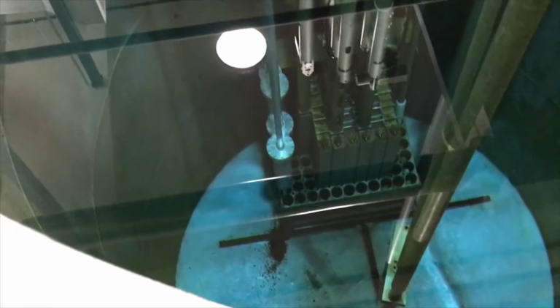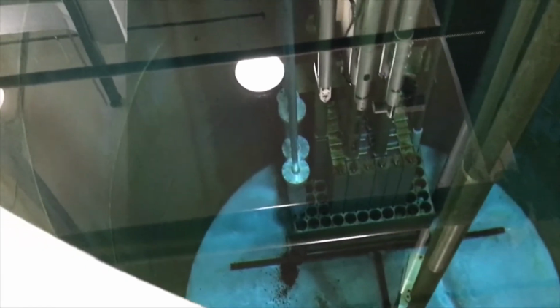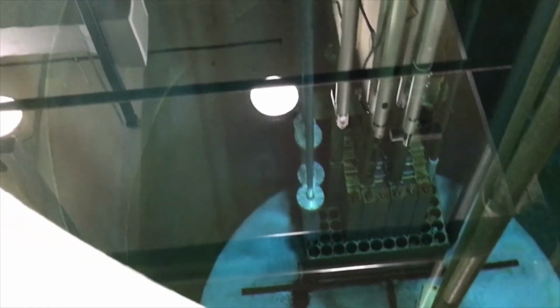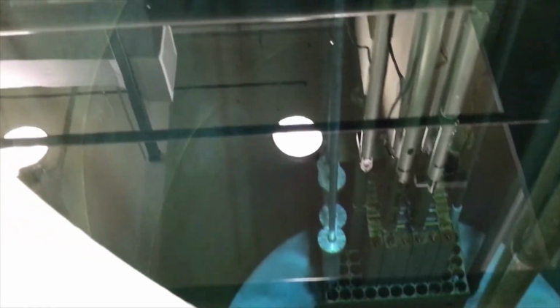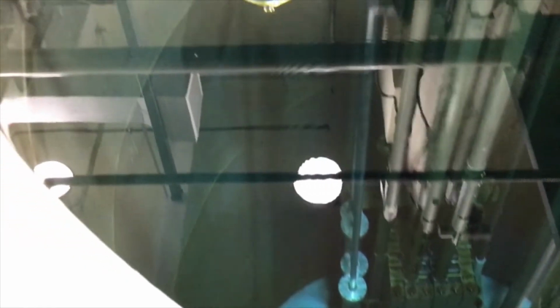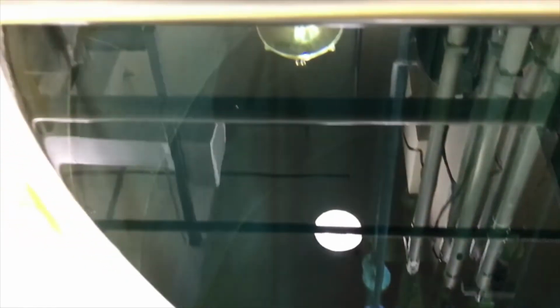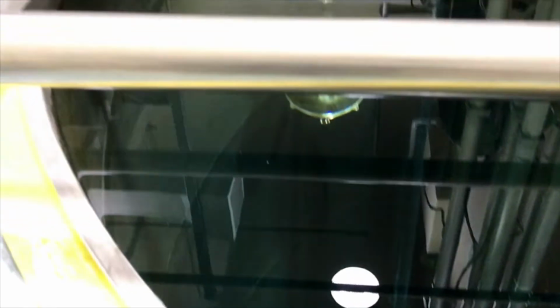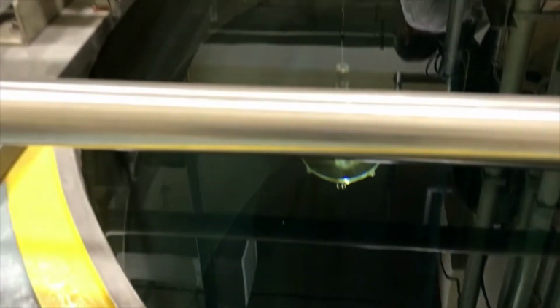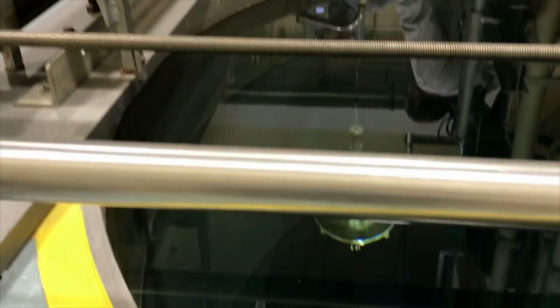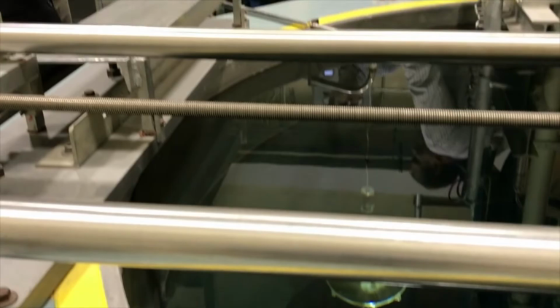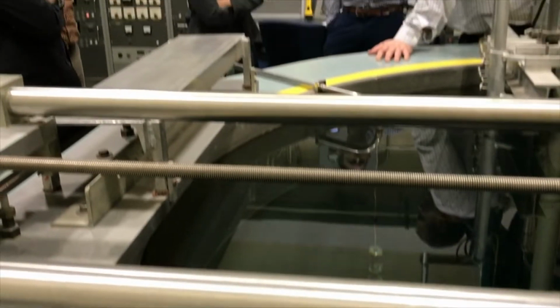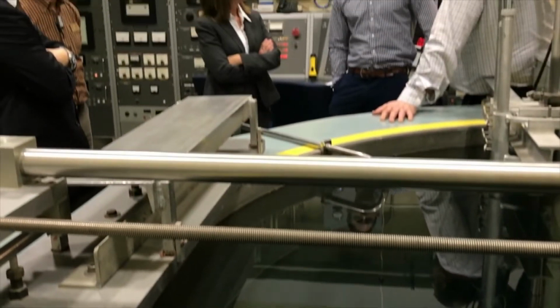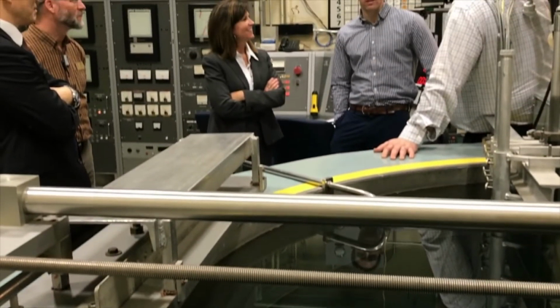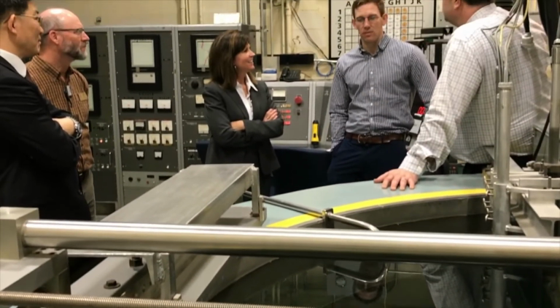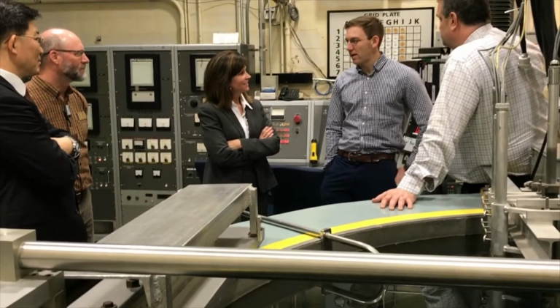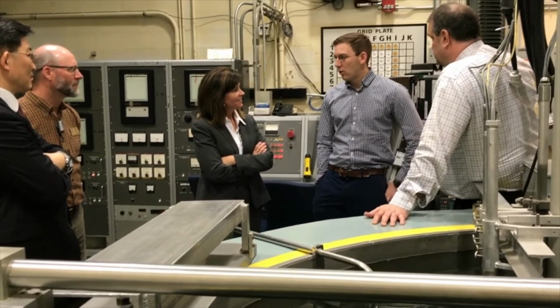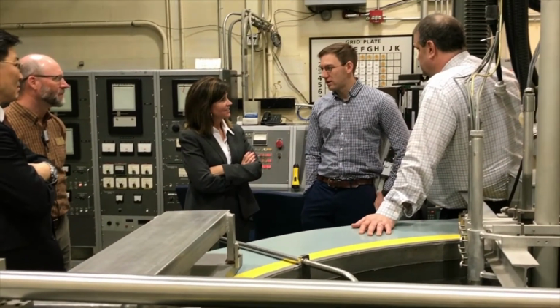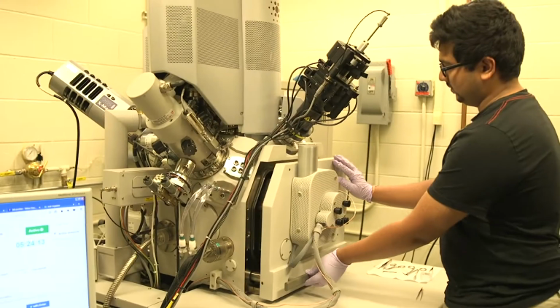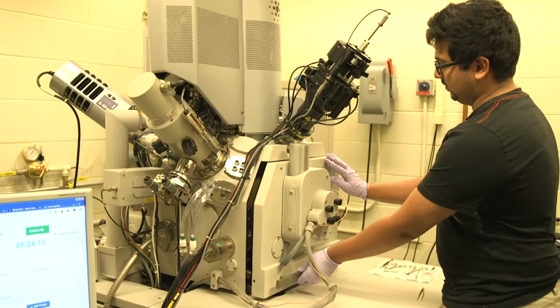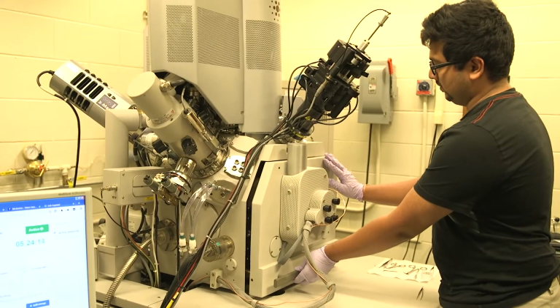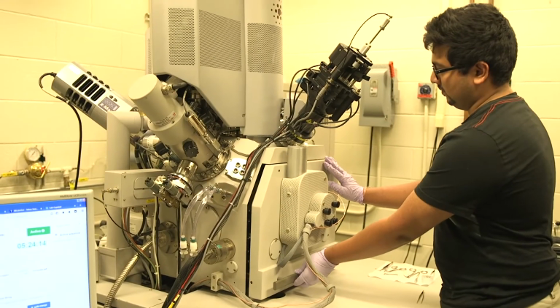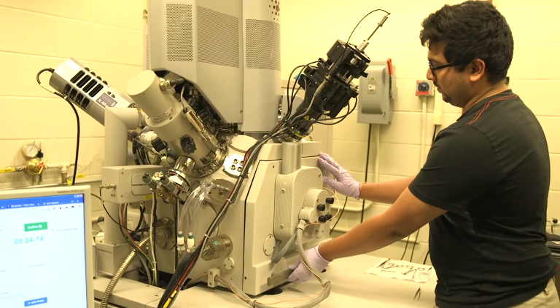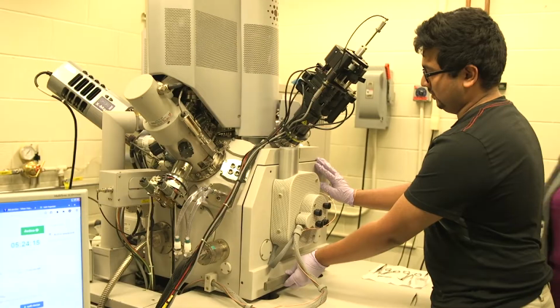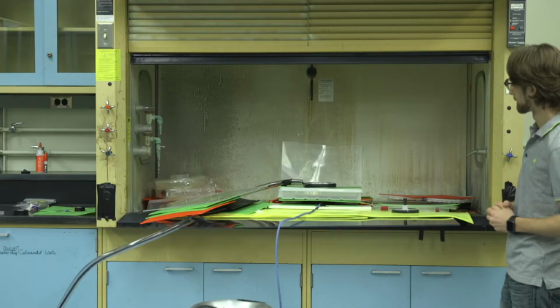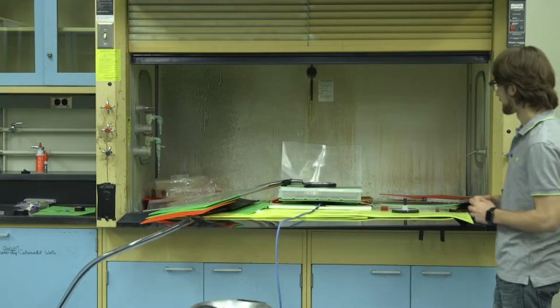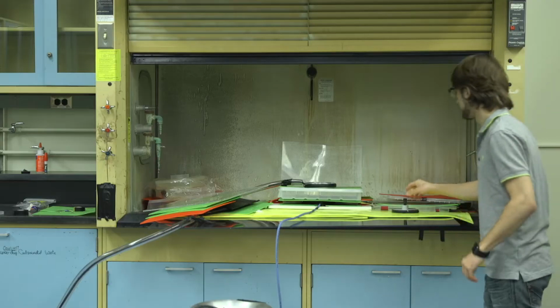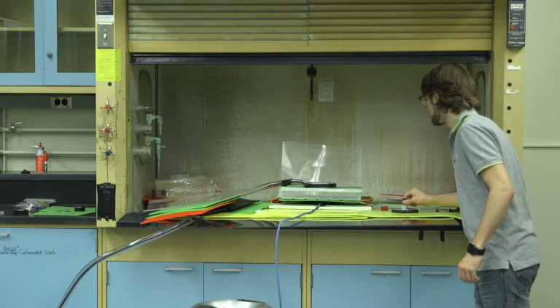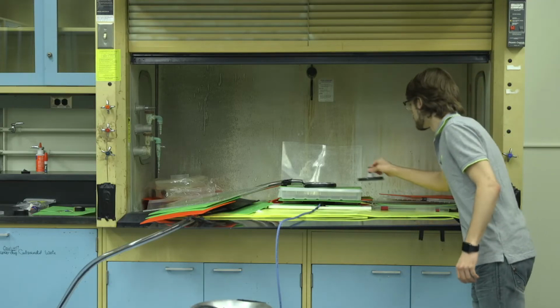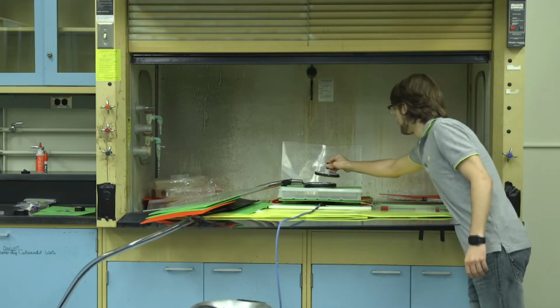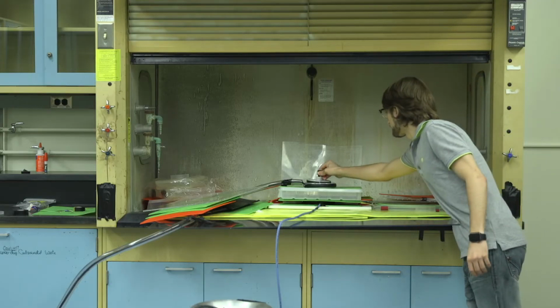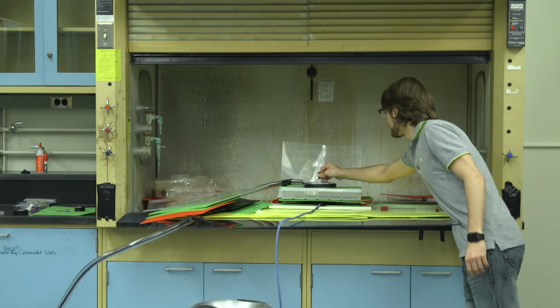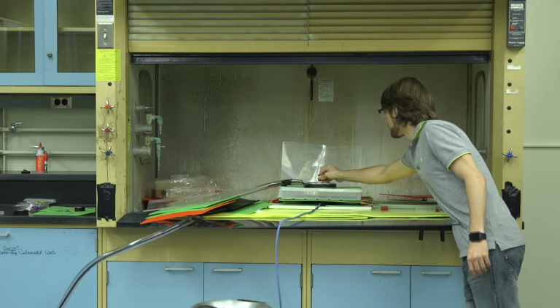Researchers use the reactor as a neutron source for activation to support various topics in engineering, health science, chemistry, pharmacy, agriculture, biology, and nanotechnology.